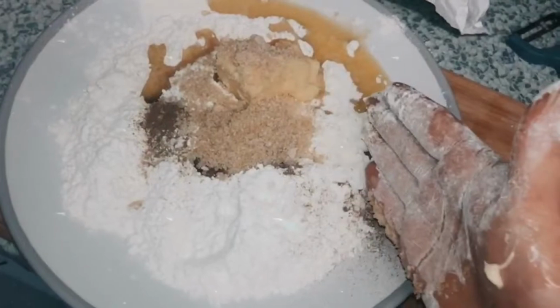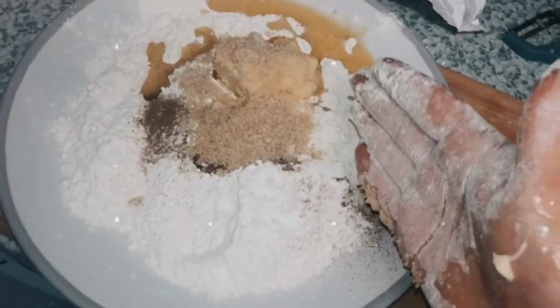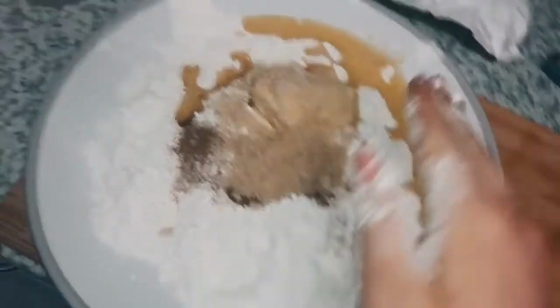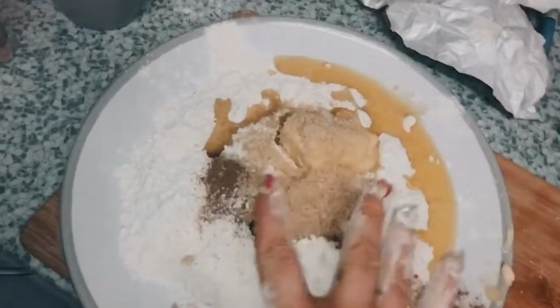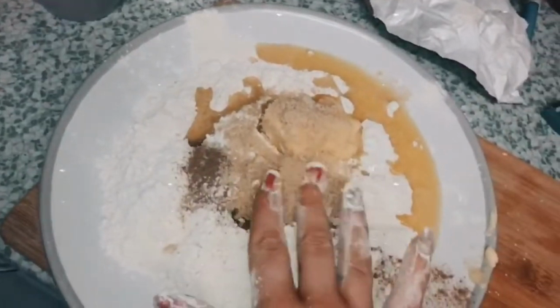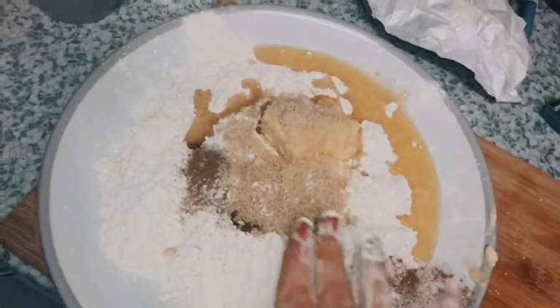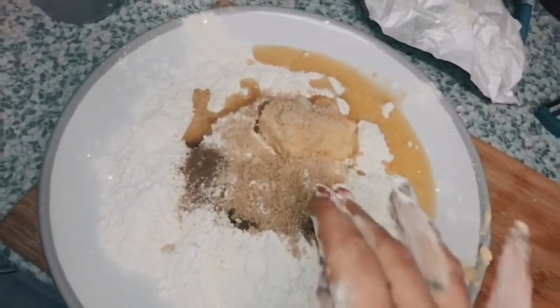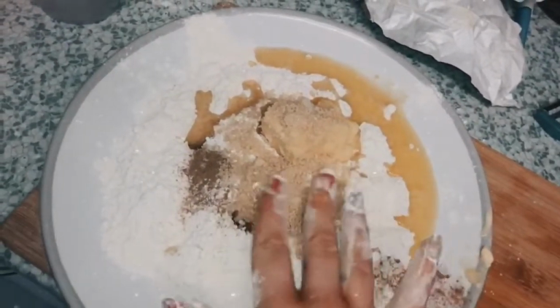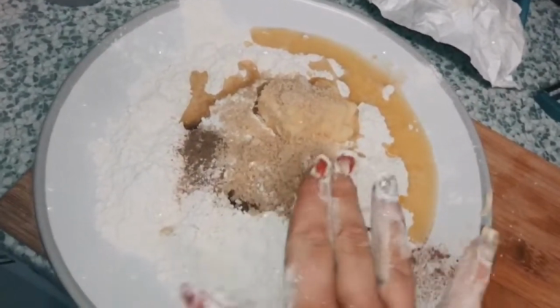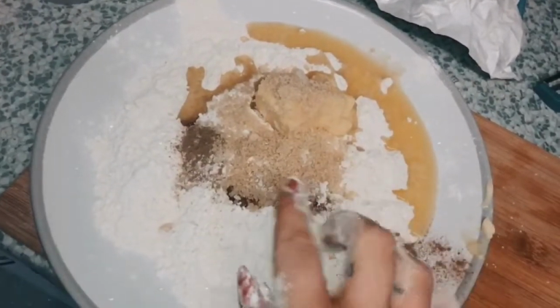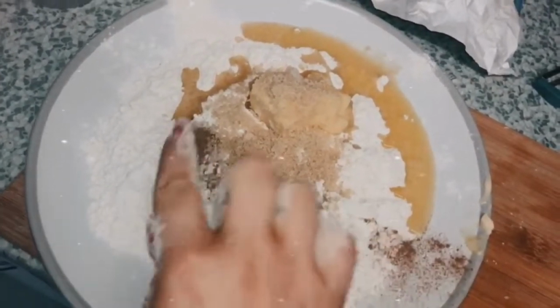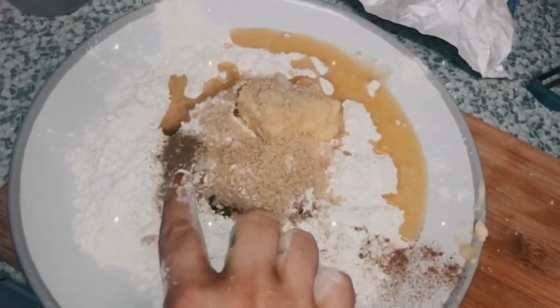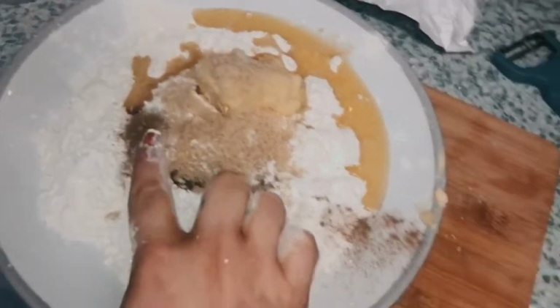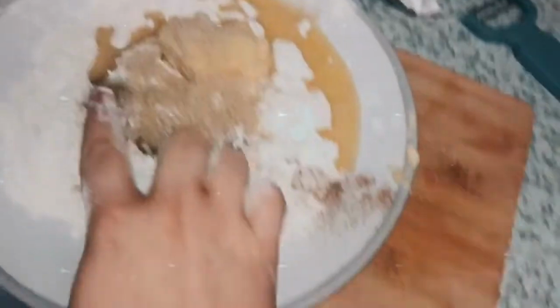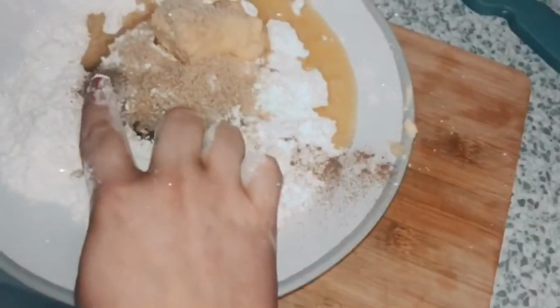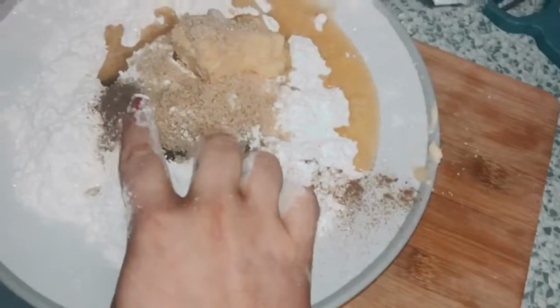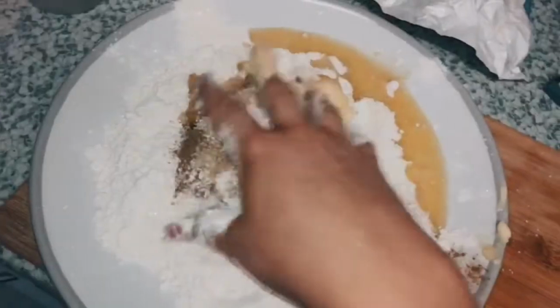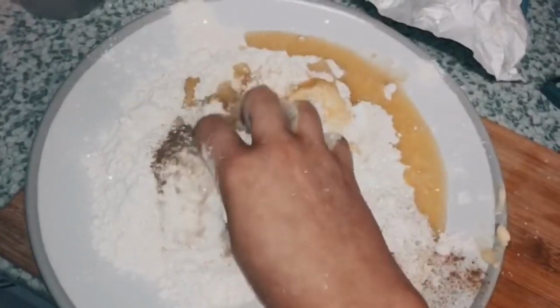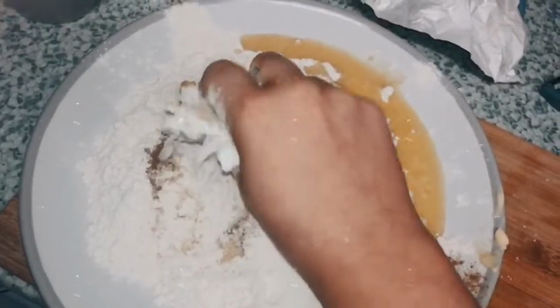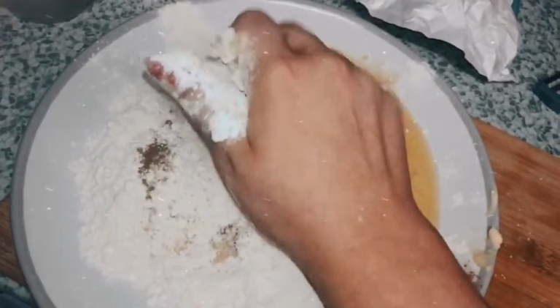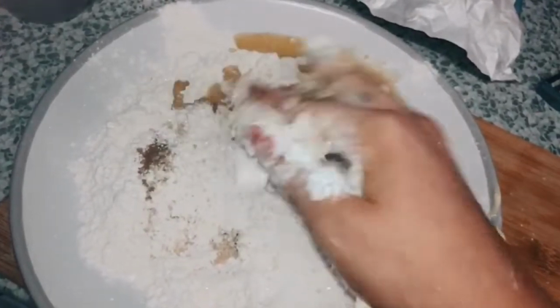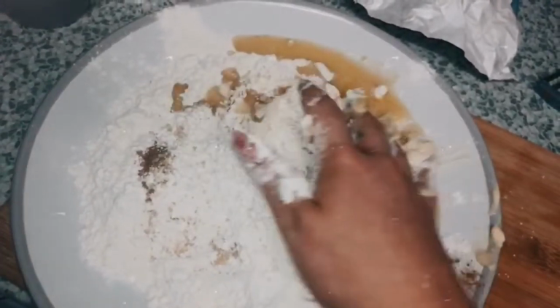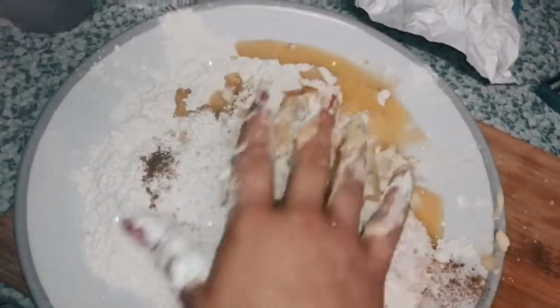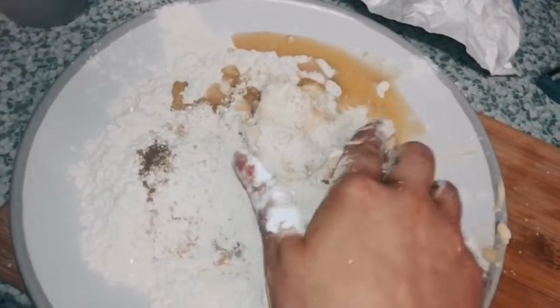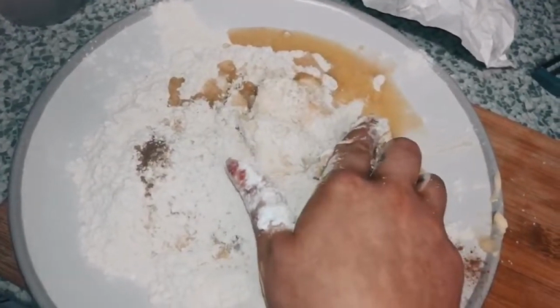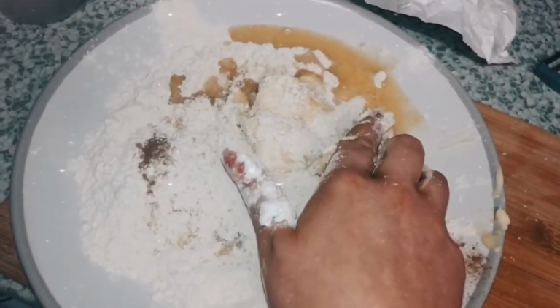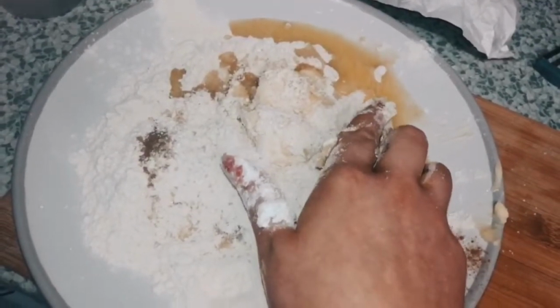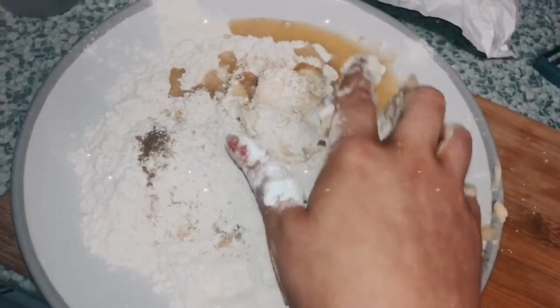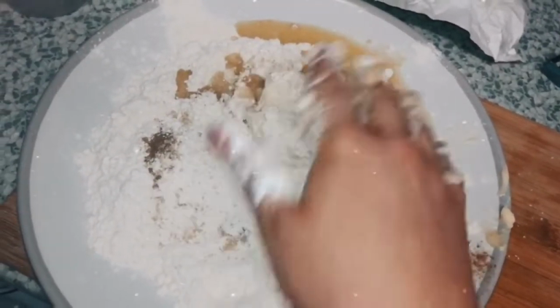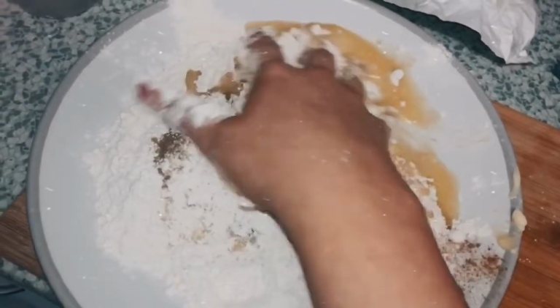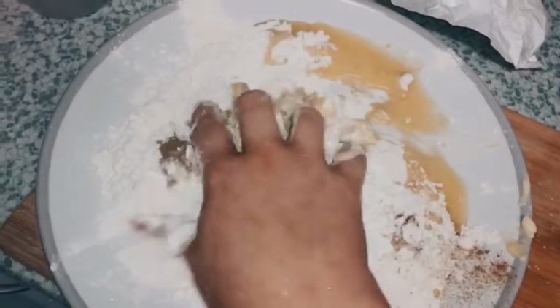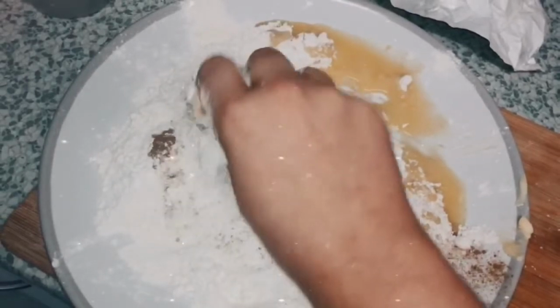I put in four tablespoons of sugar and a little bit of cinnamon. Just use your hands. I melted the butter first as well, just a little bit, to make the crumble a bit easier to work with. Then you just keep crumbling it together.